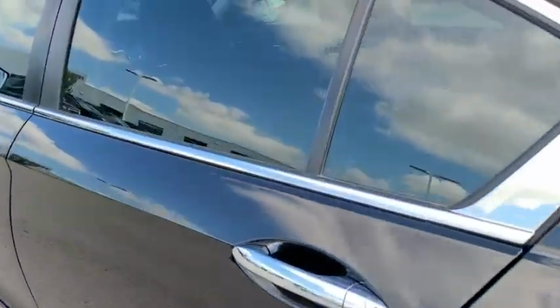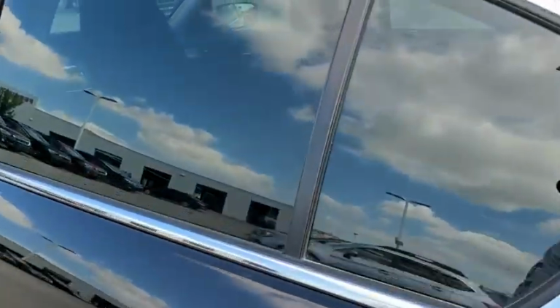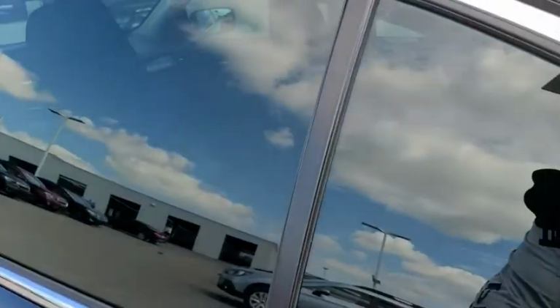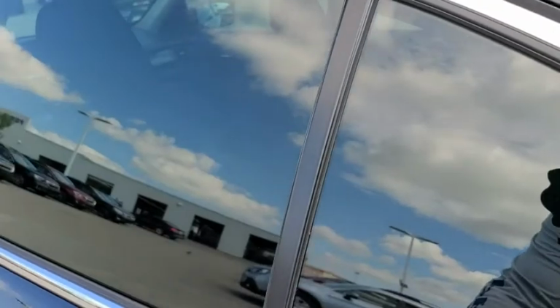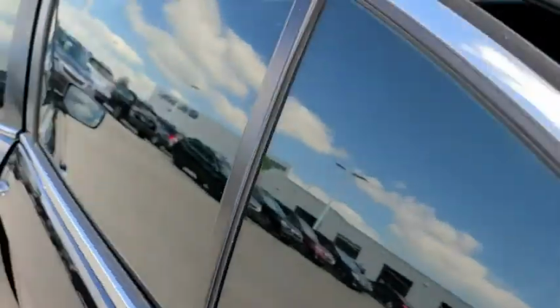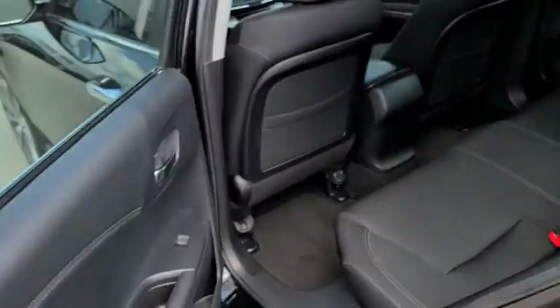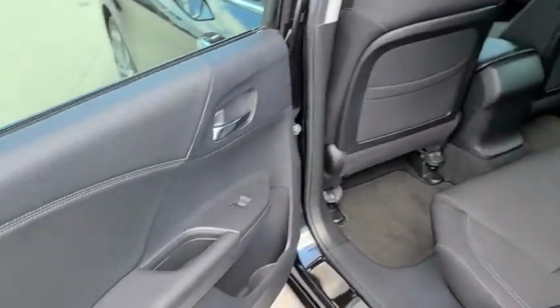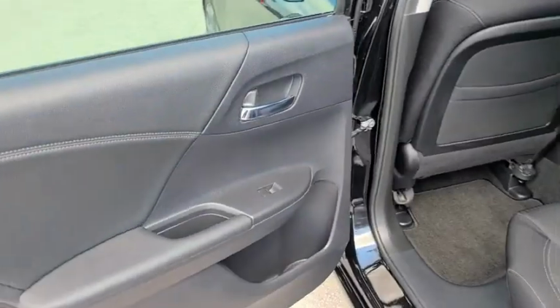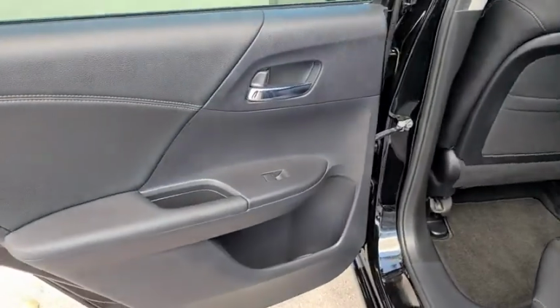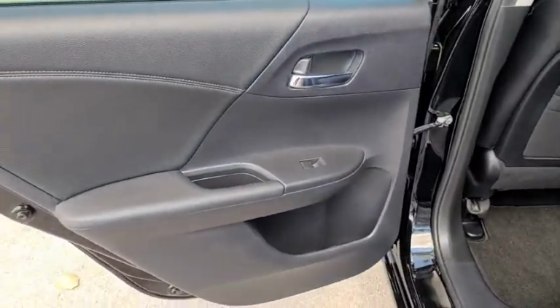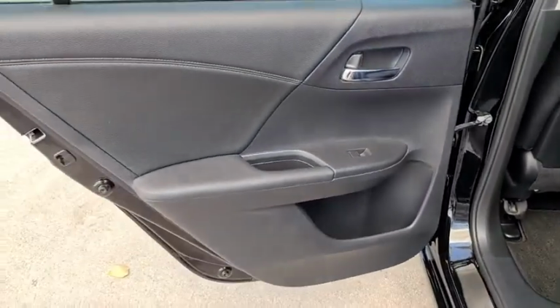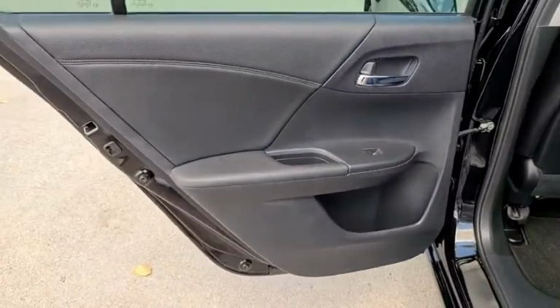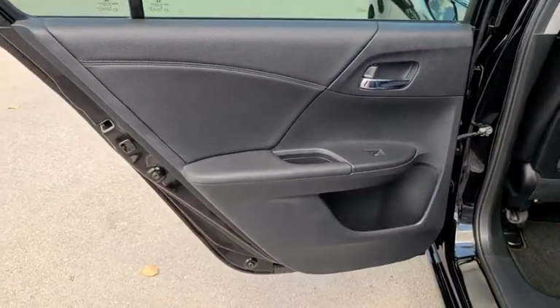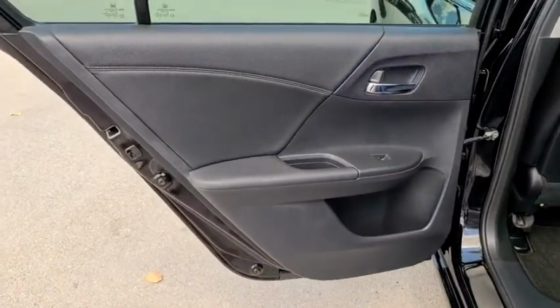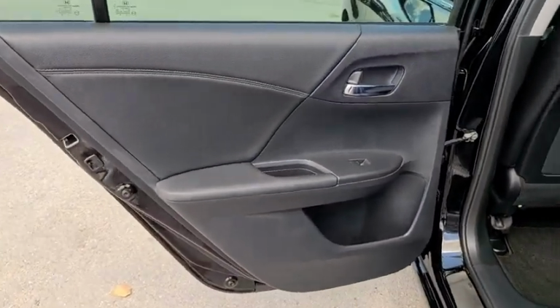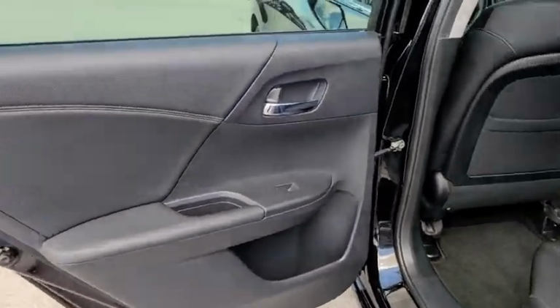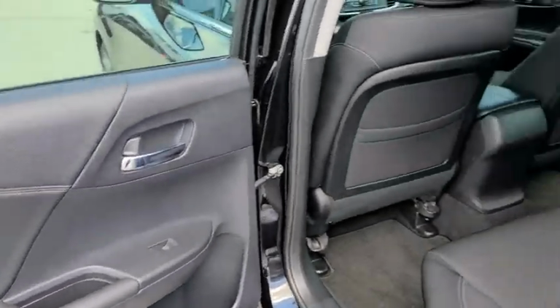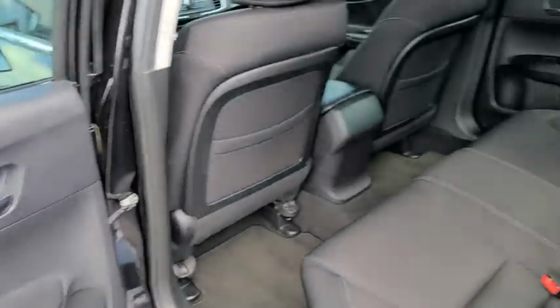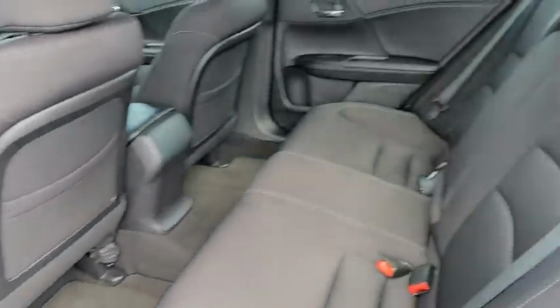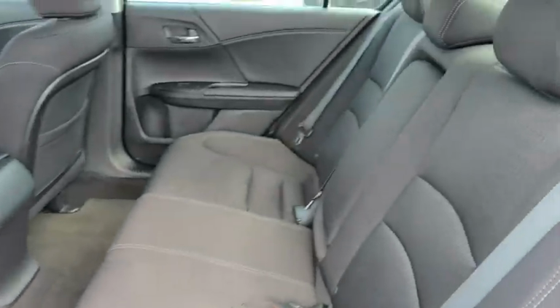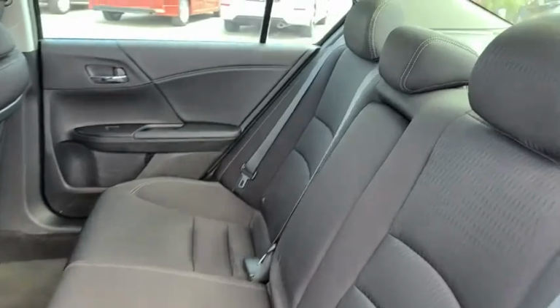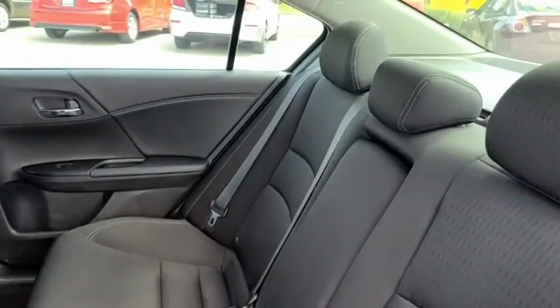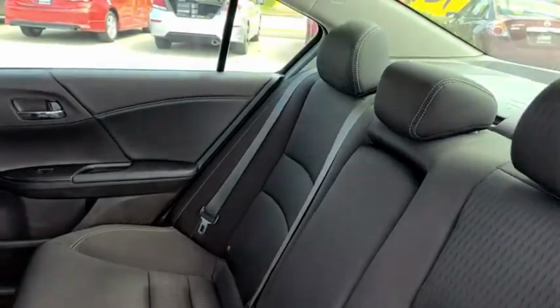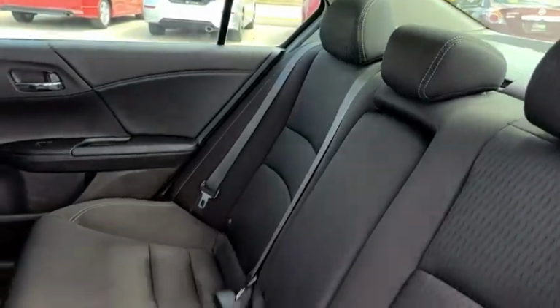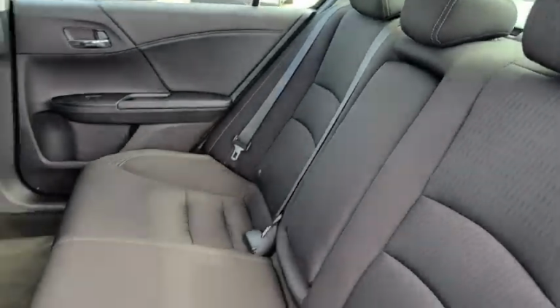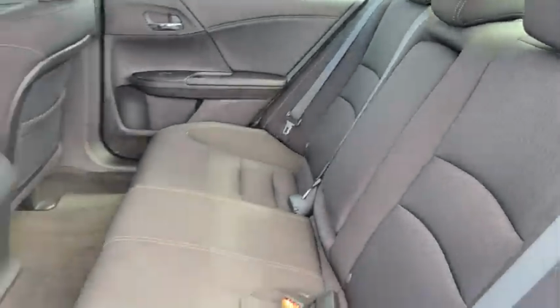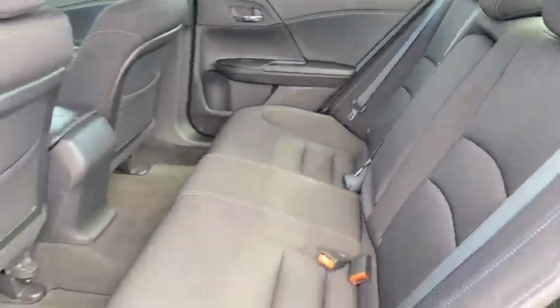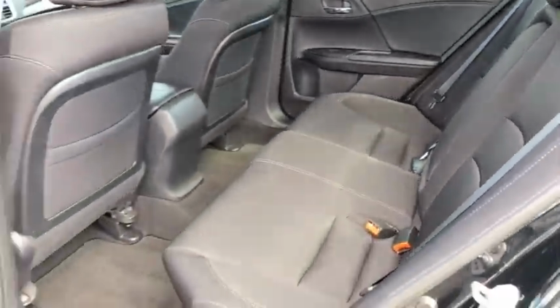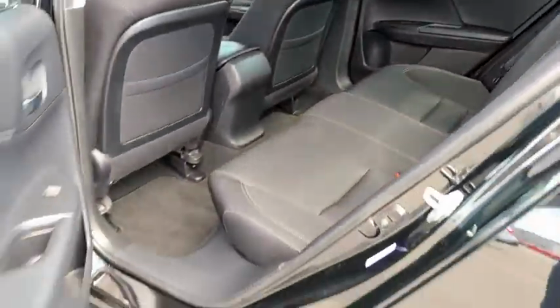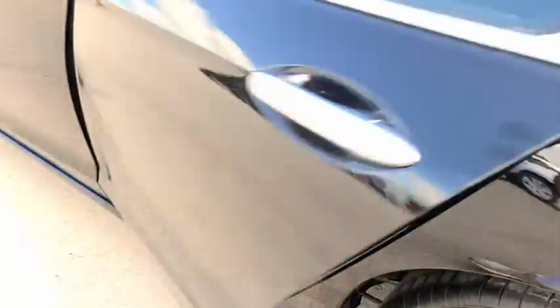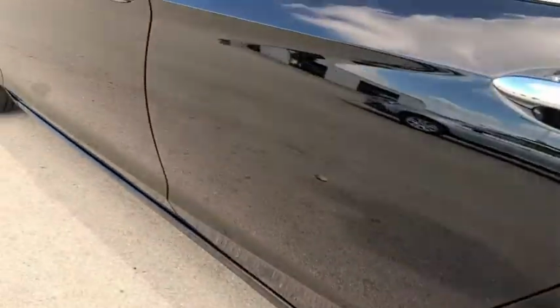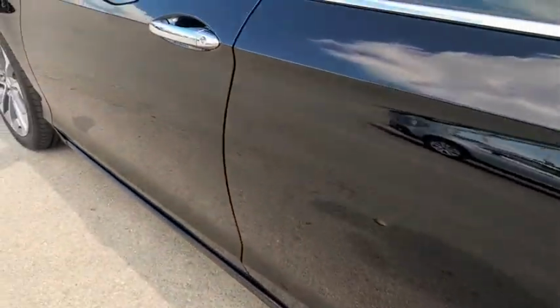Leather-wrapped steering wheel, adjustable steering wheel, power steering, aluminum wheels, cruise control, floor mats, four-wheel disc brakes, climate control, front-wheel drive.